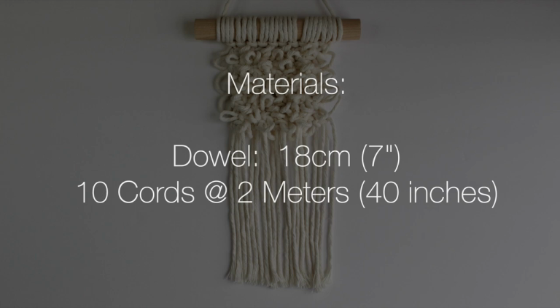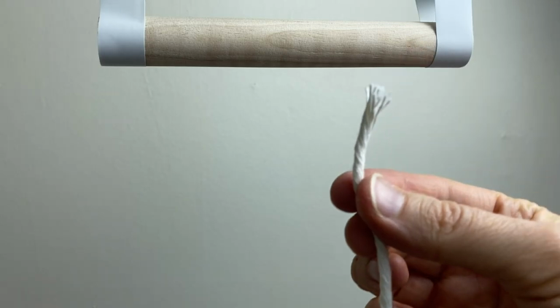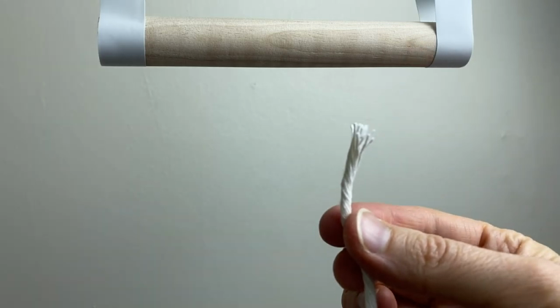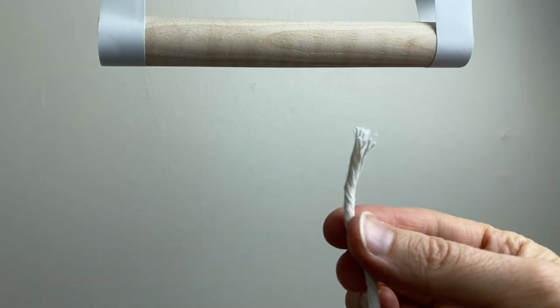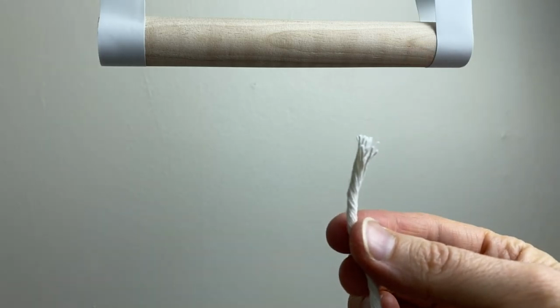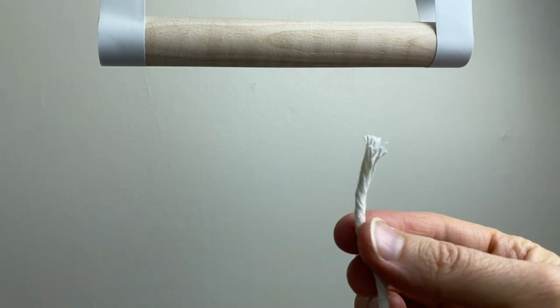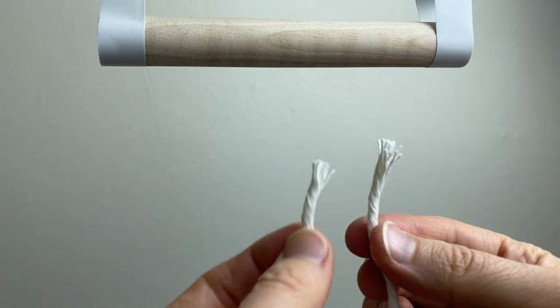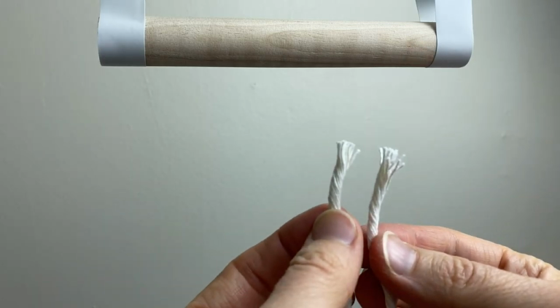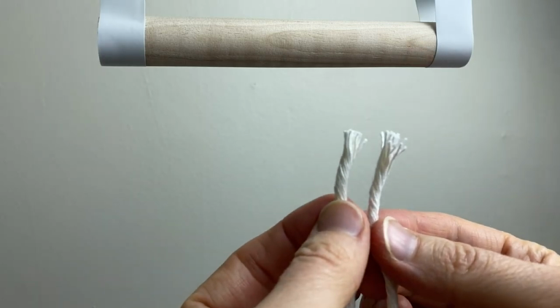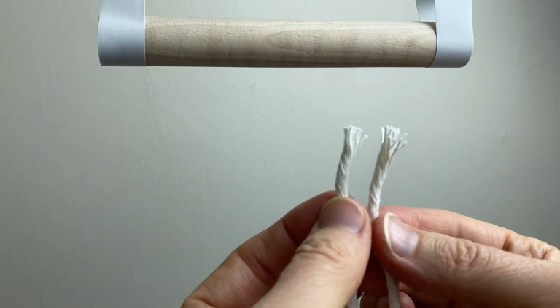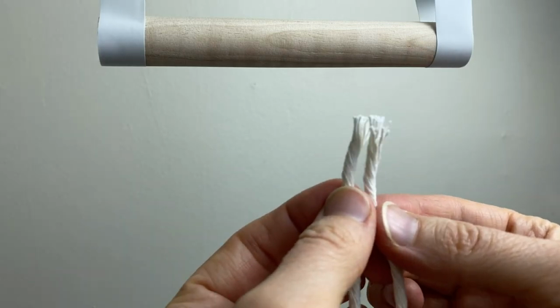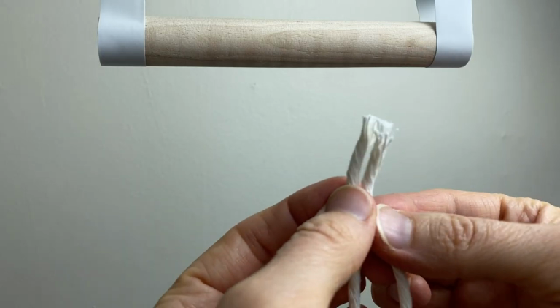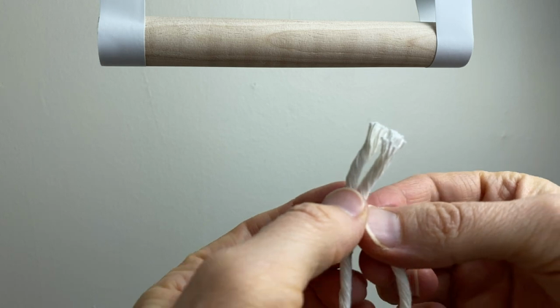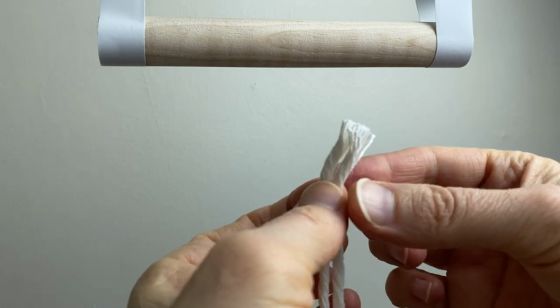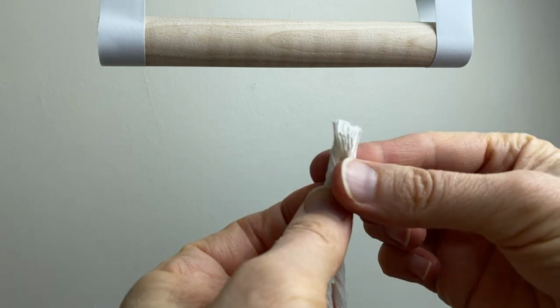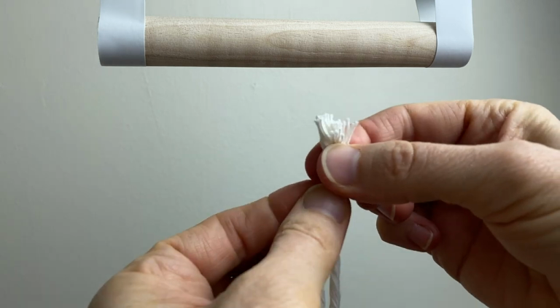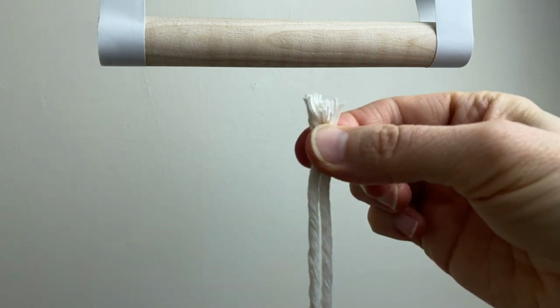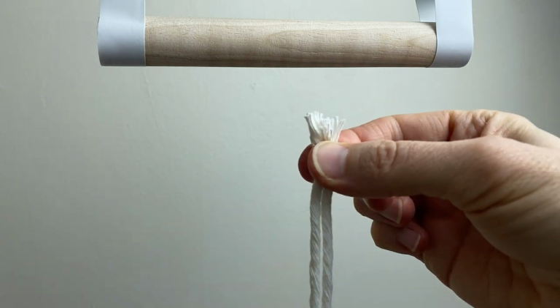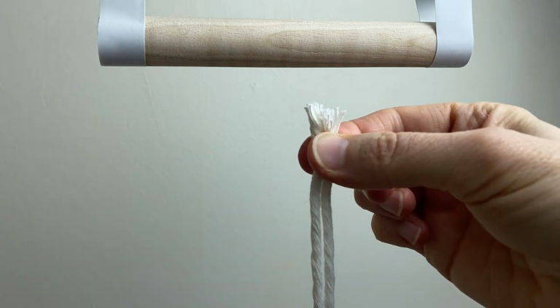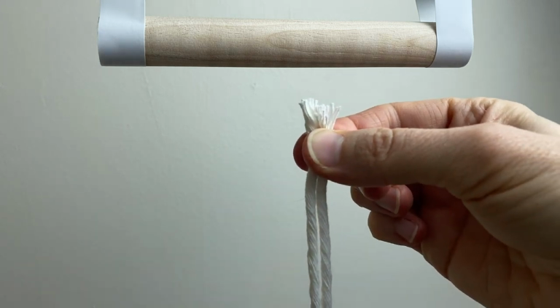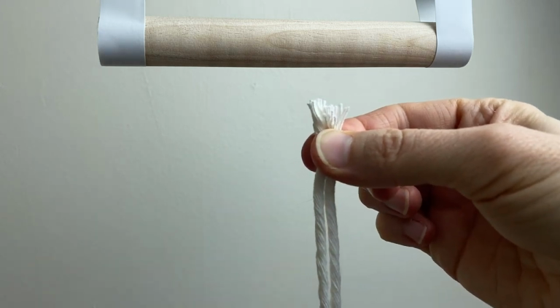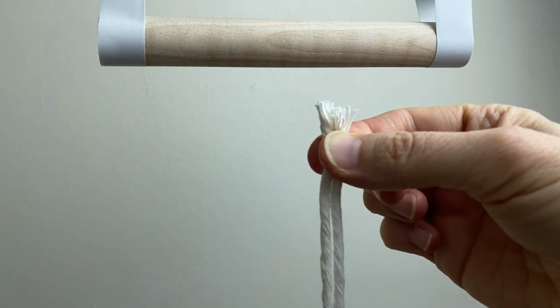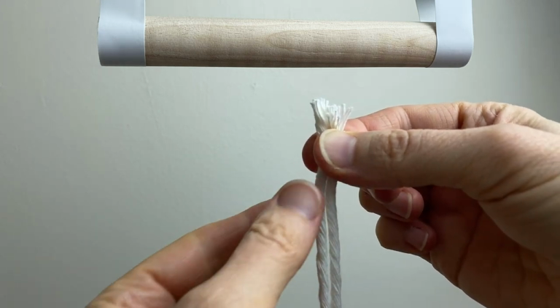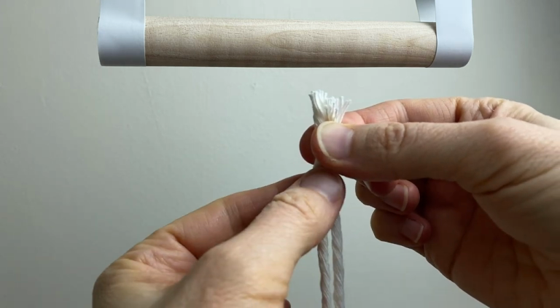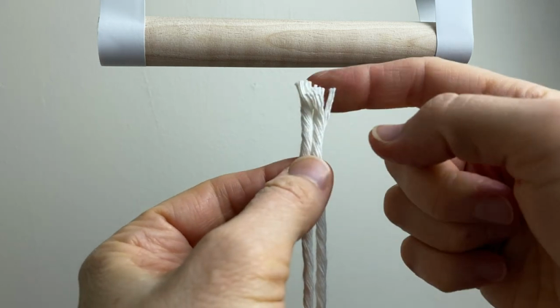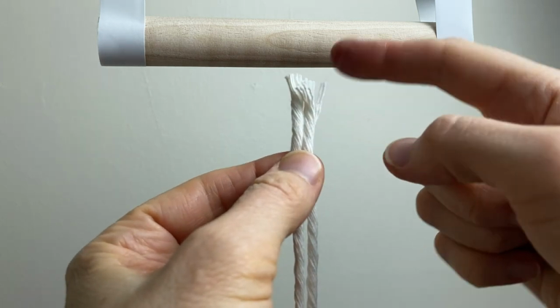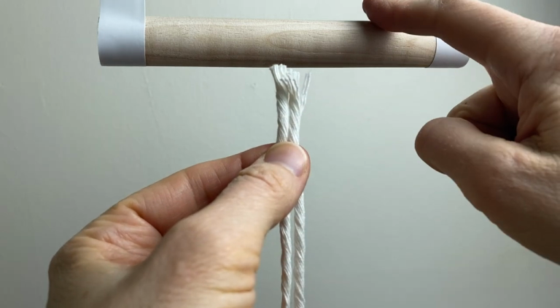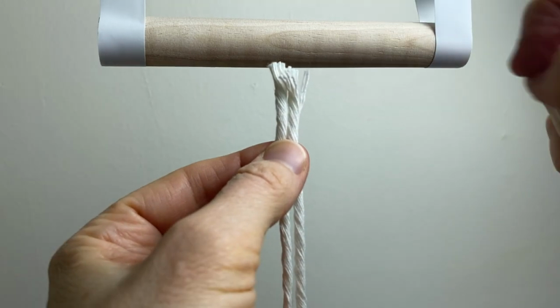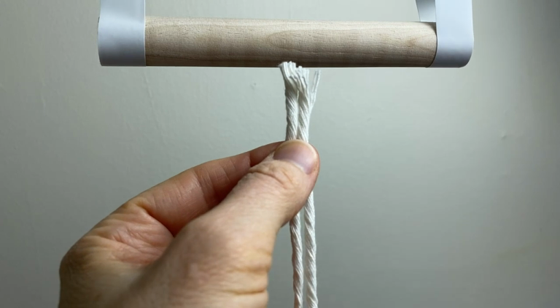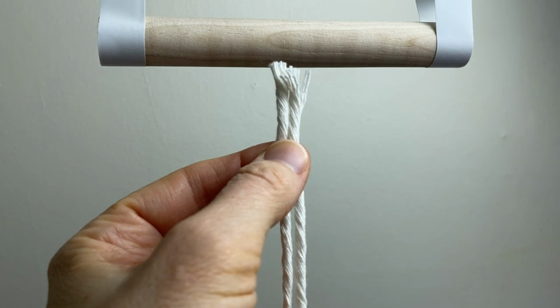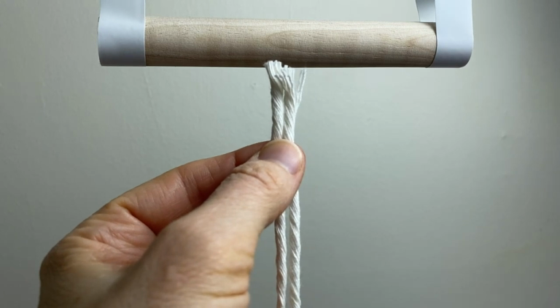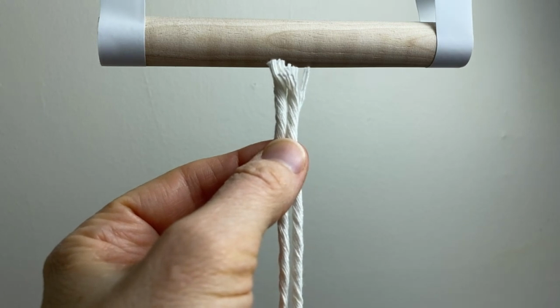Take the end of your cord and match it up with the other end so your cord is folded in half equally. Now we're going to attach this to the dowel using the lark's head knot.